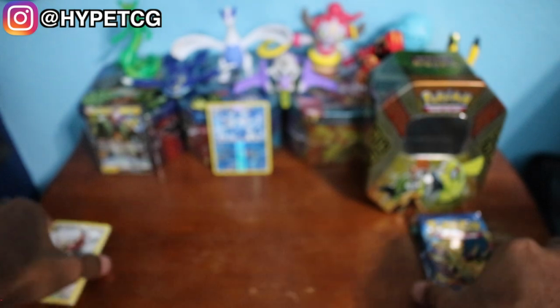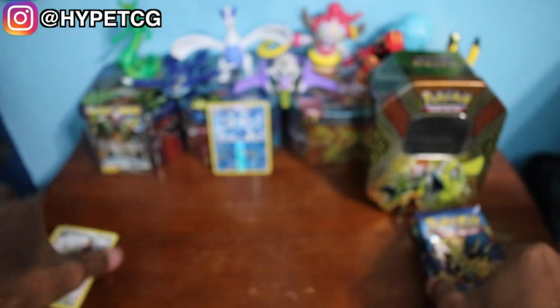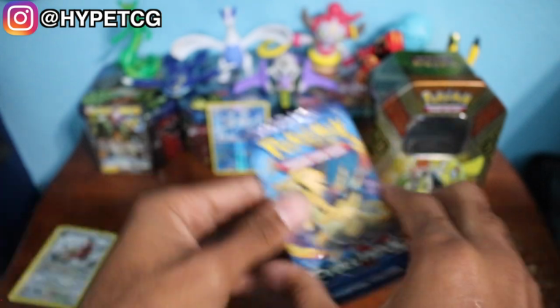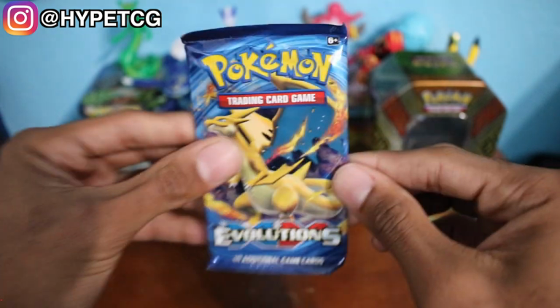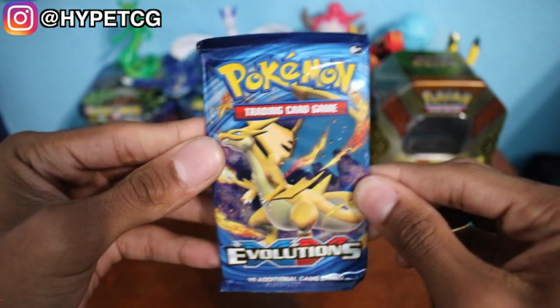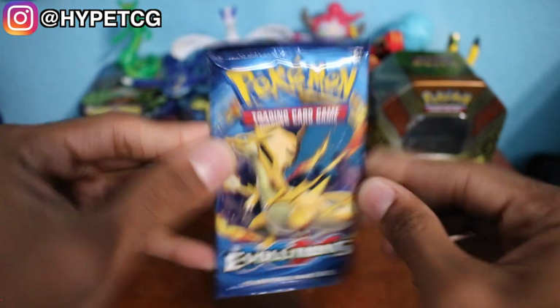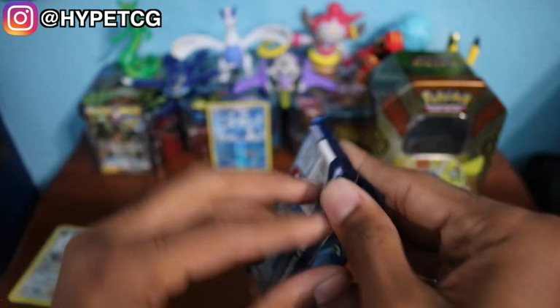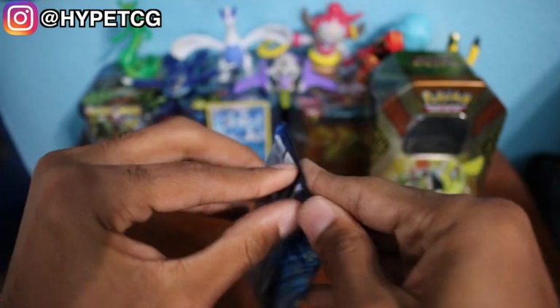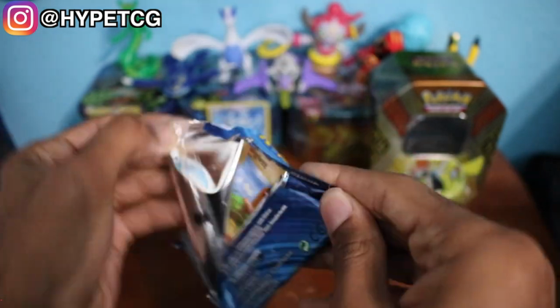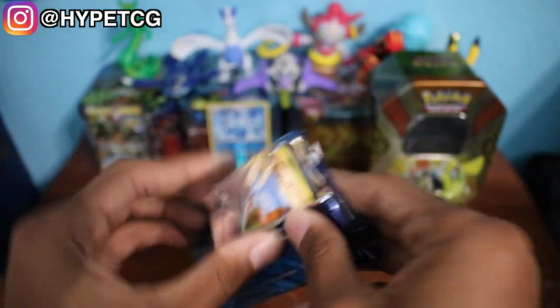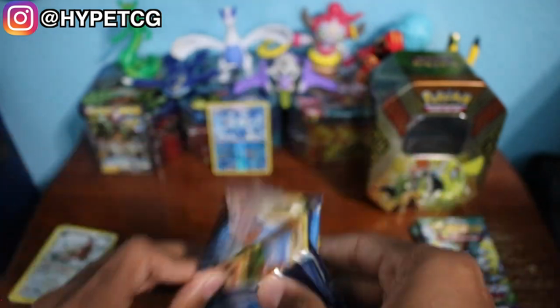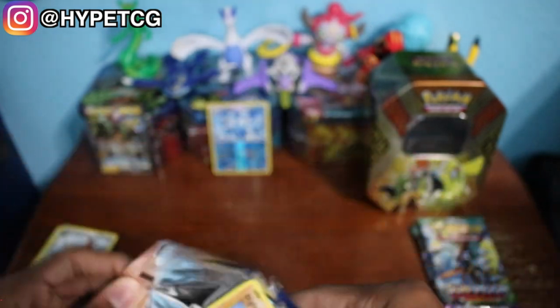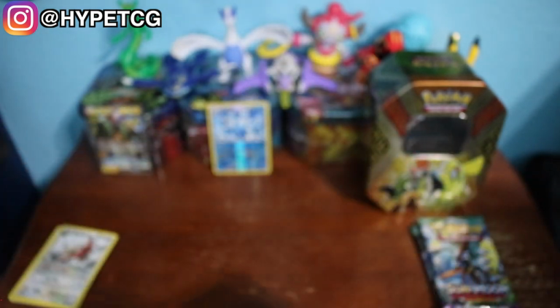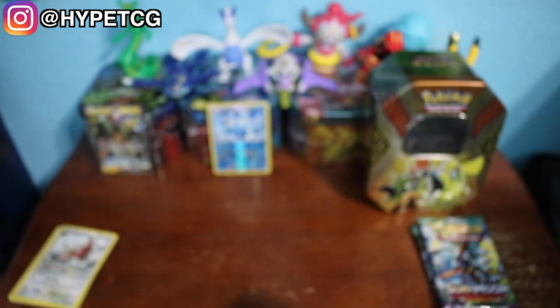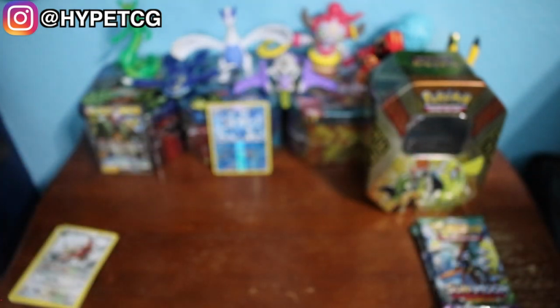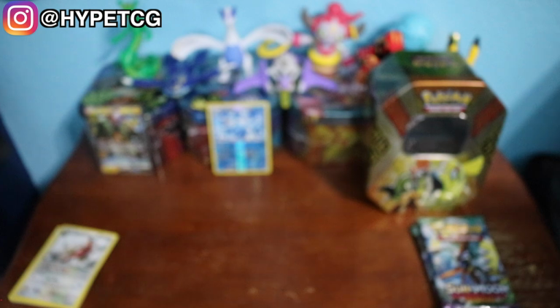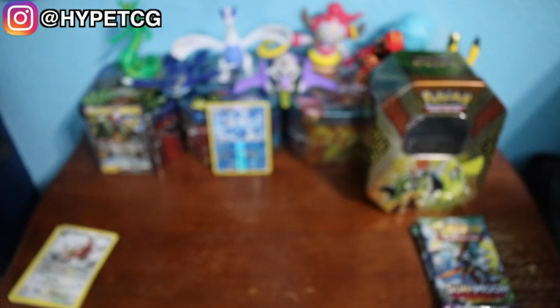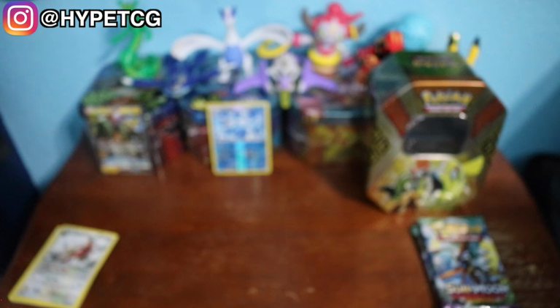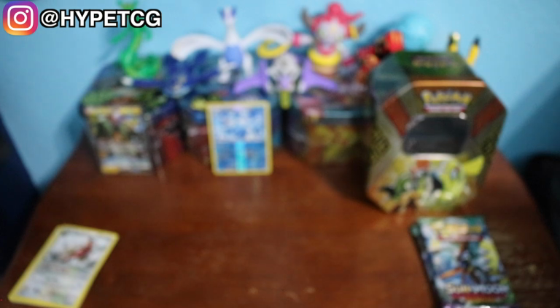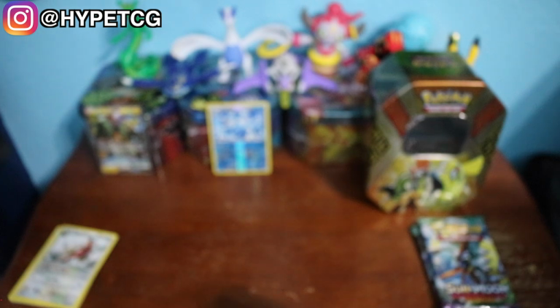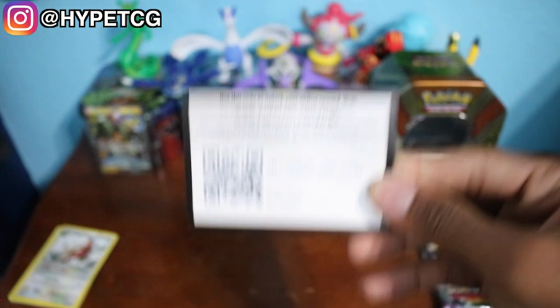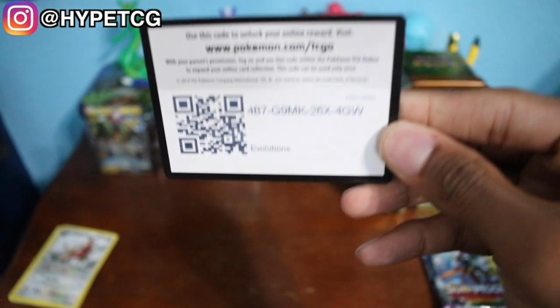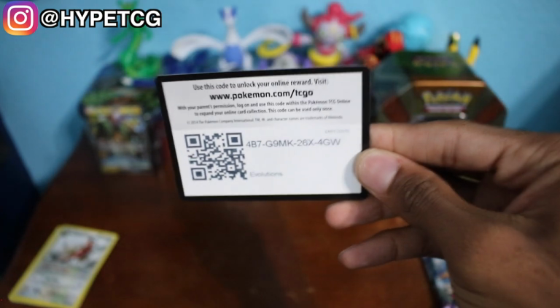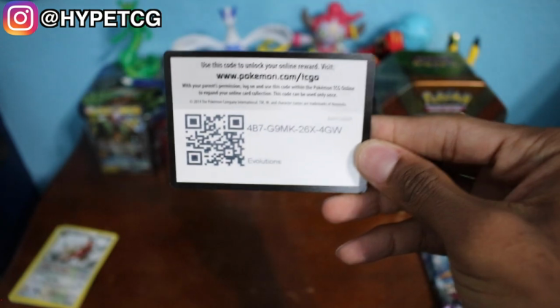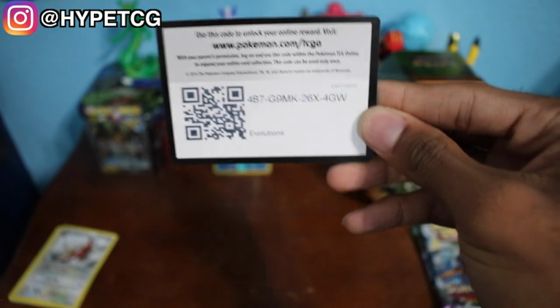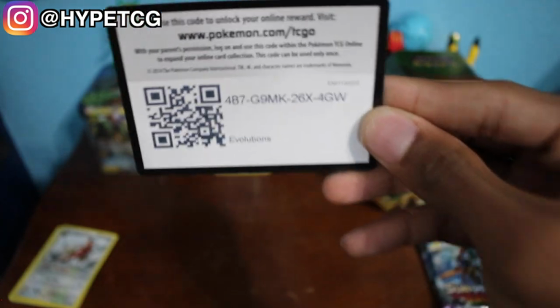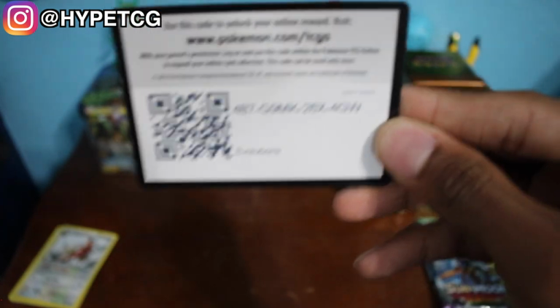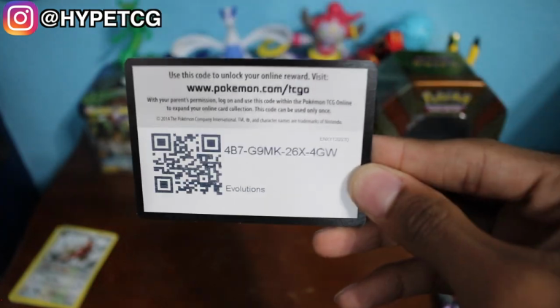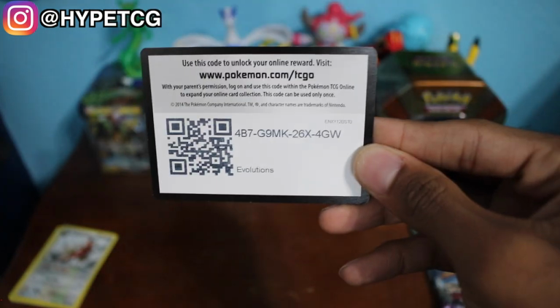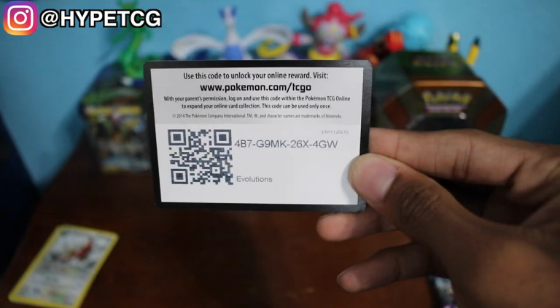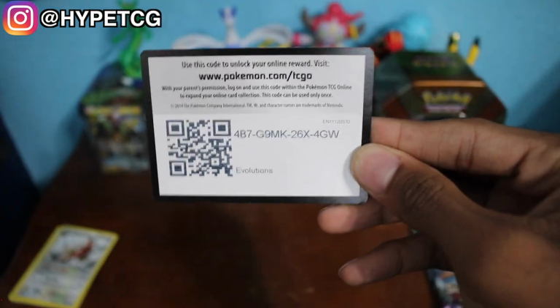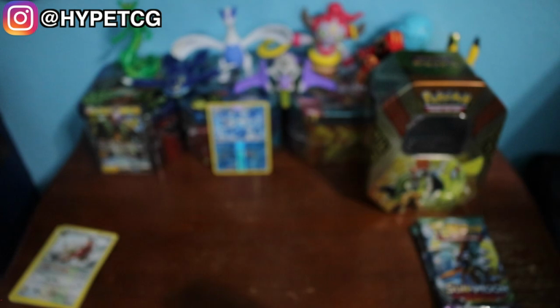Next up we have the Evolutions pack right here with the lovely Charizard on the front. There goes a code right there.